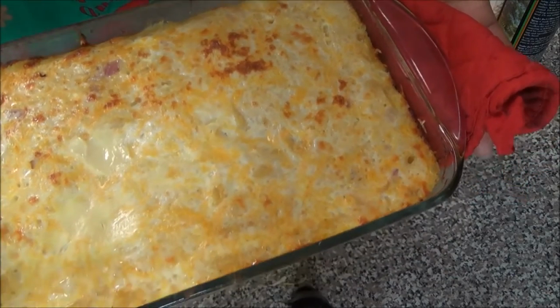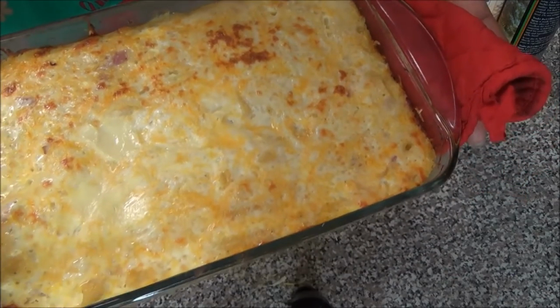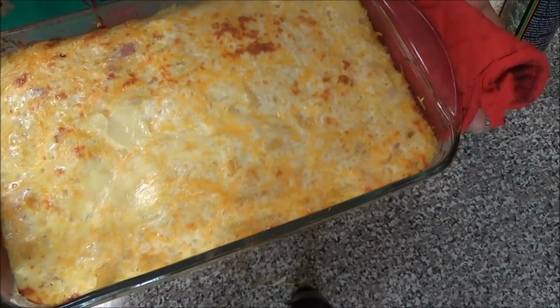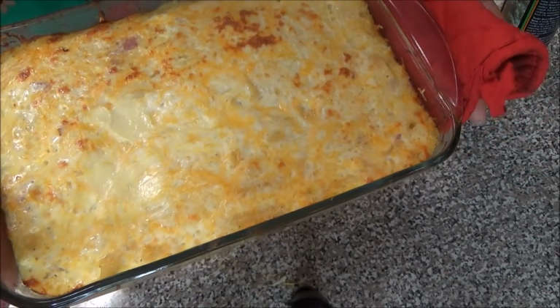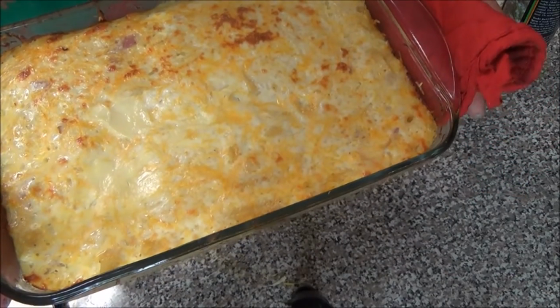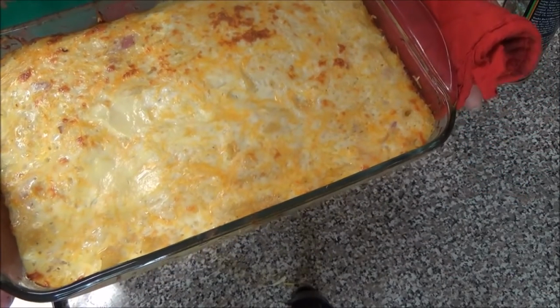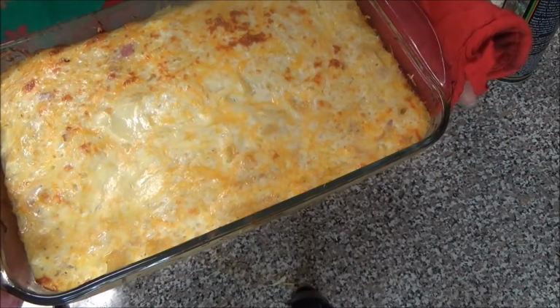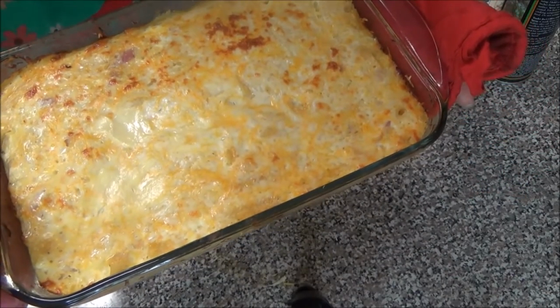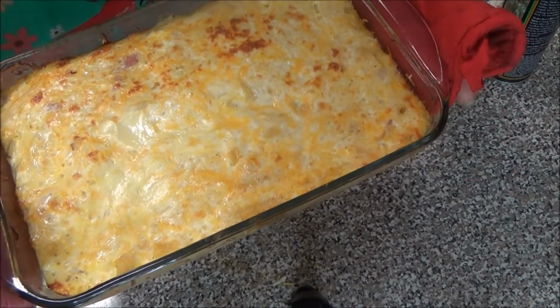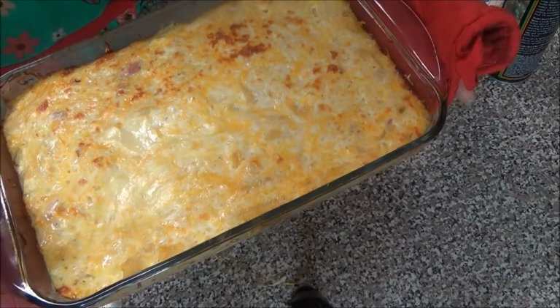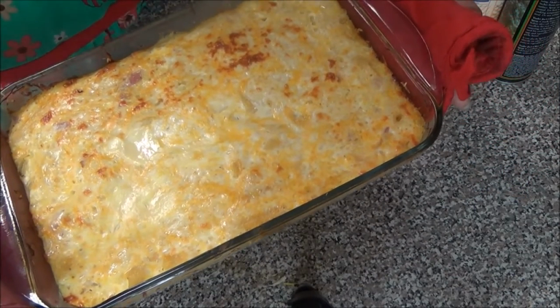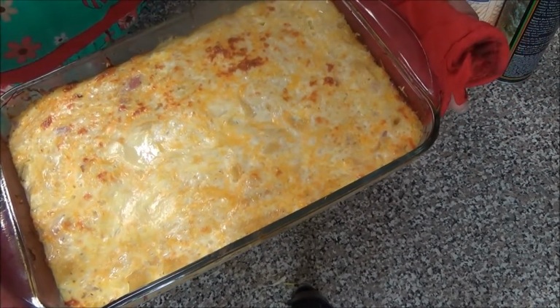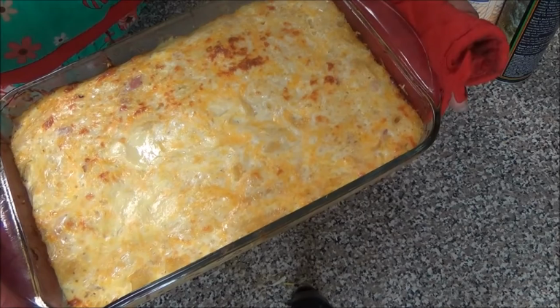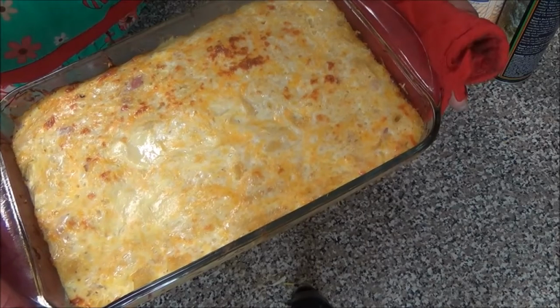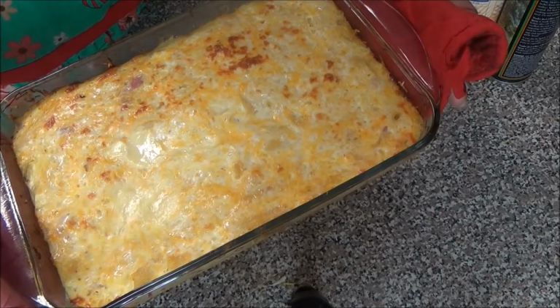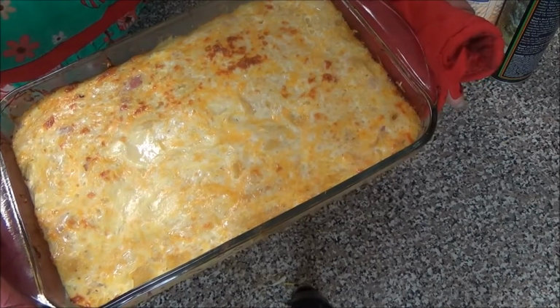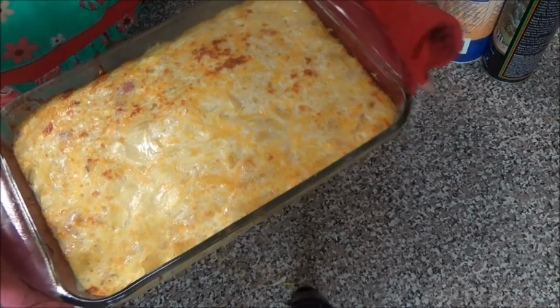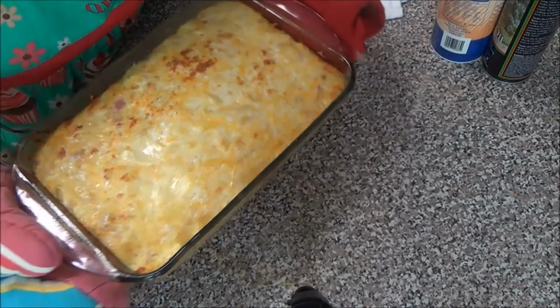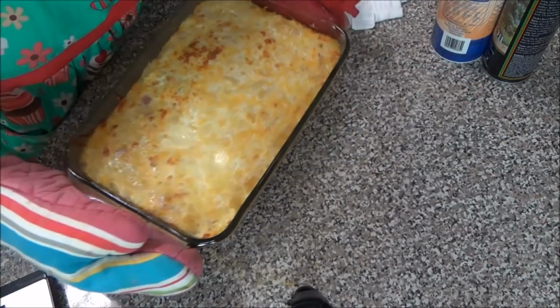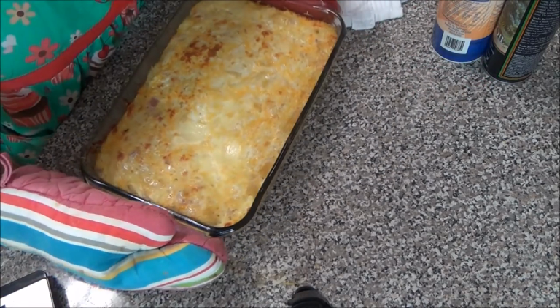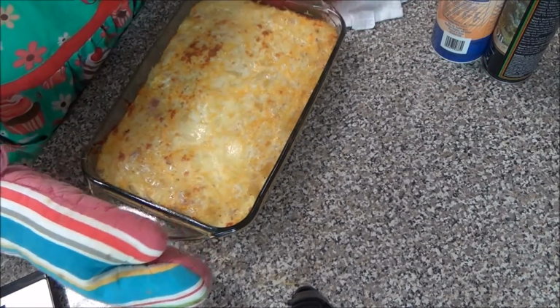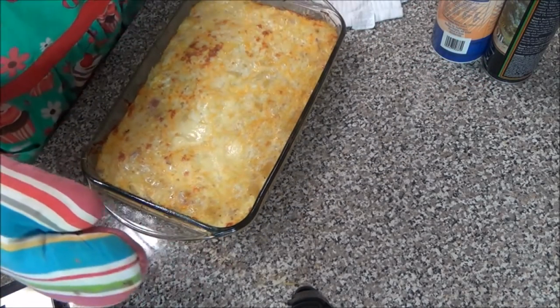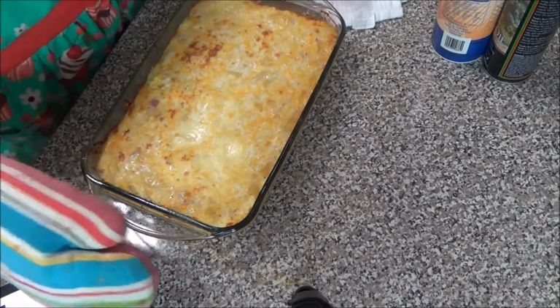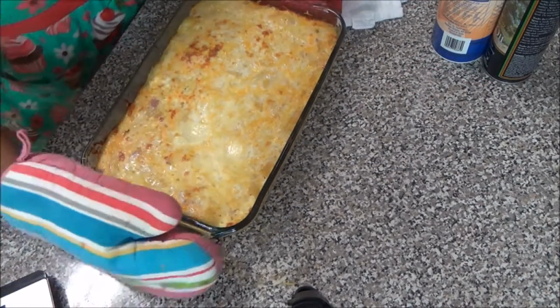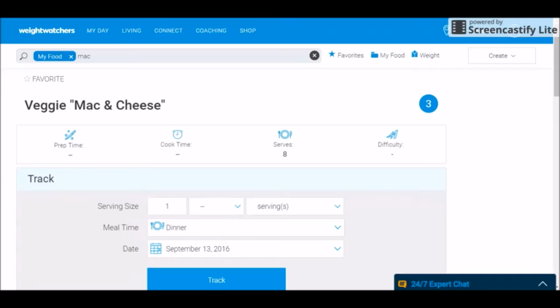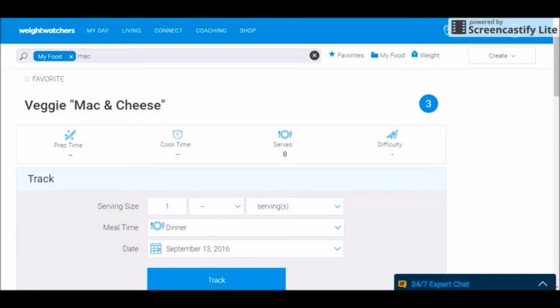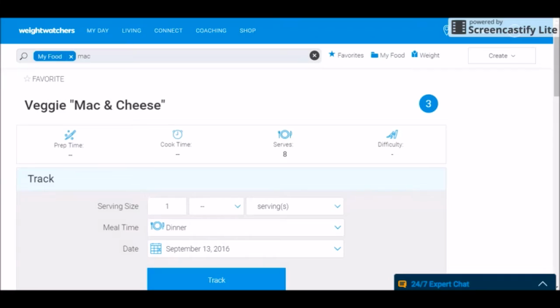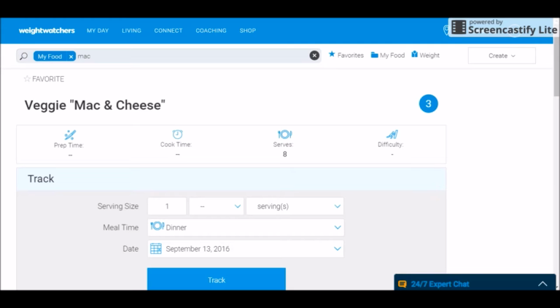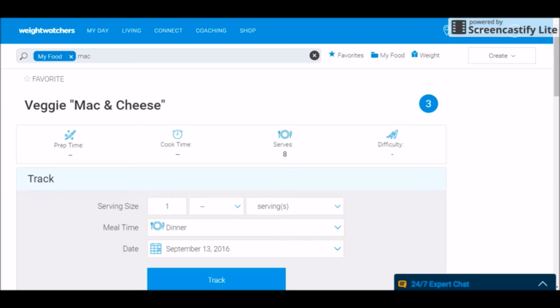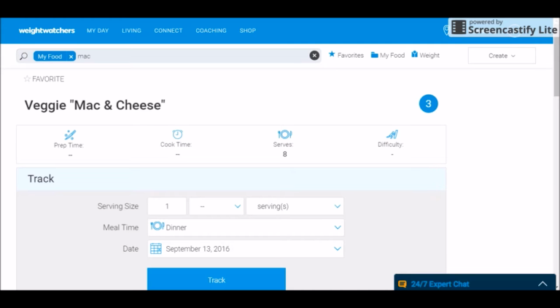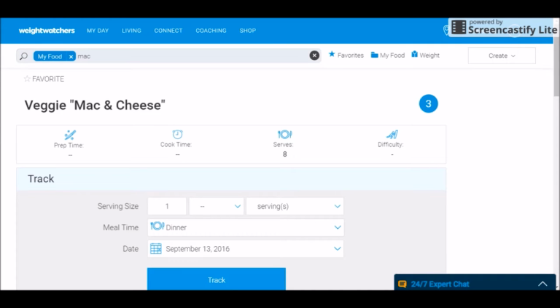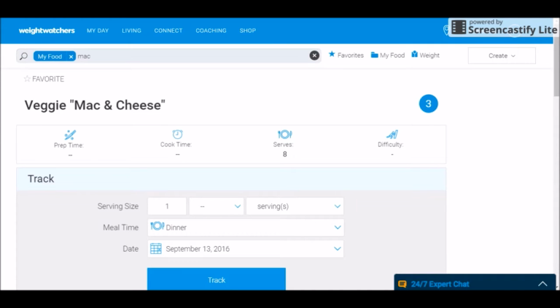This is a recipe for spaghetti squash mac and cheese. It's only three smart points and it is delicious. Before we get started let's take a look at the recipe.